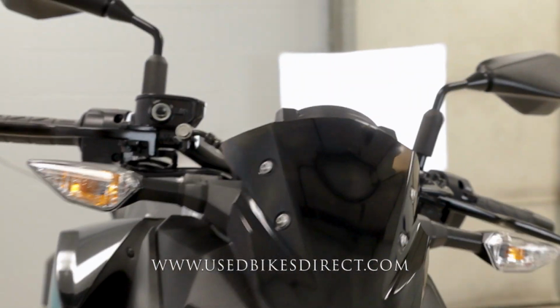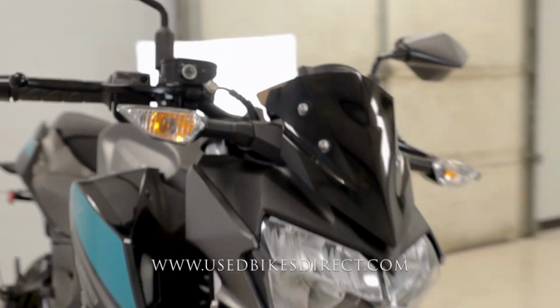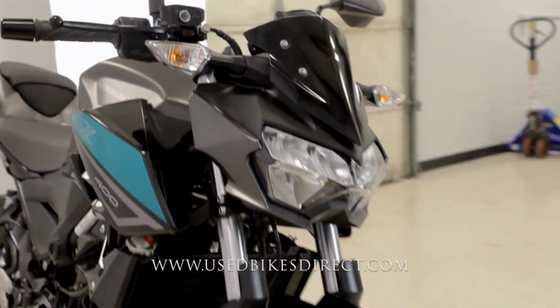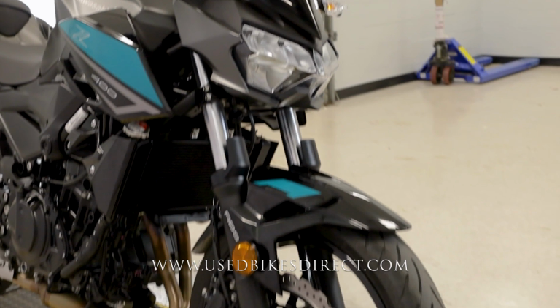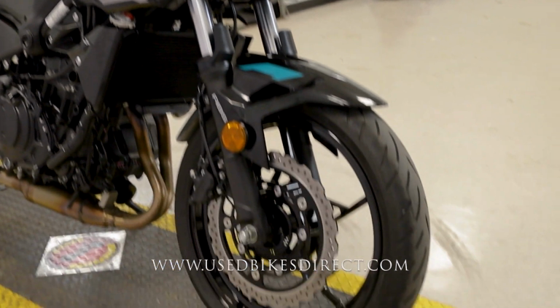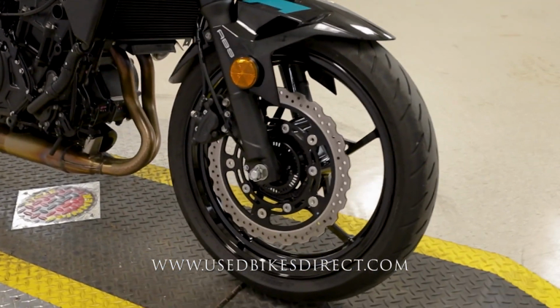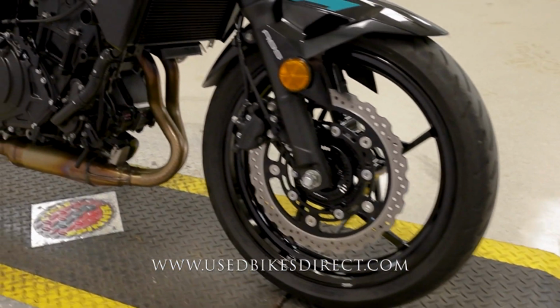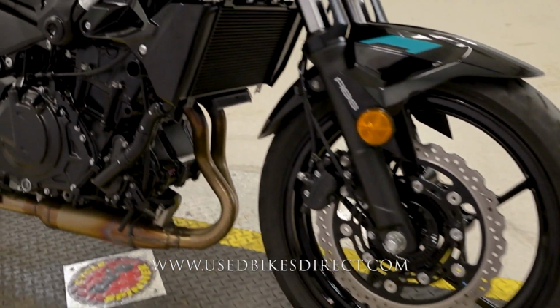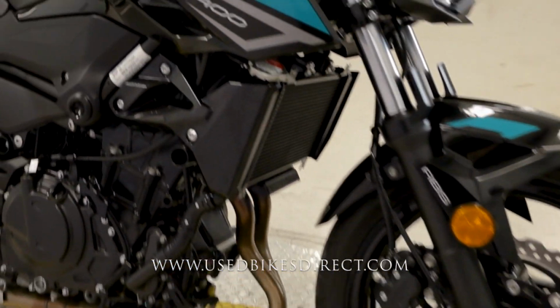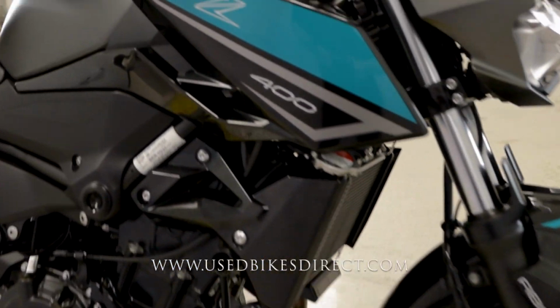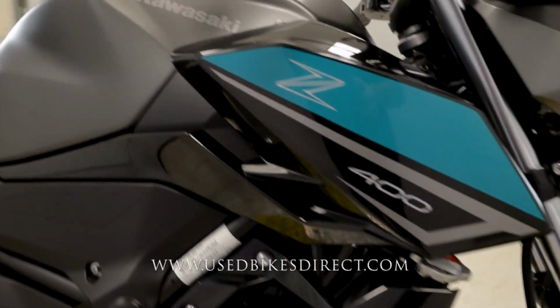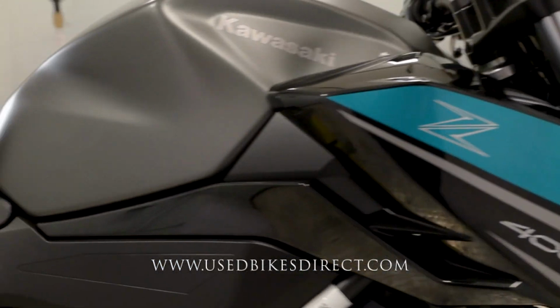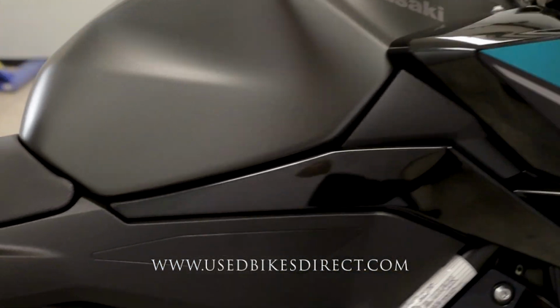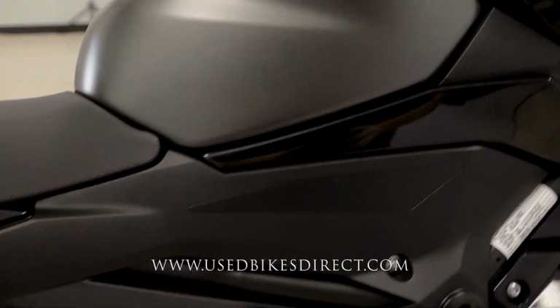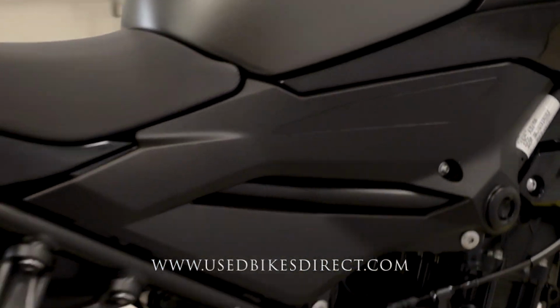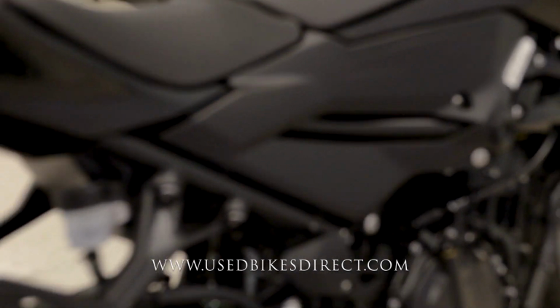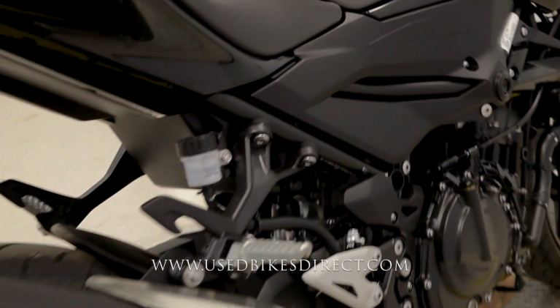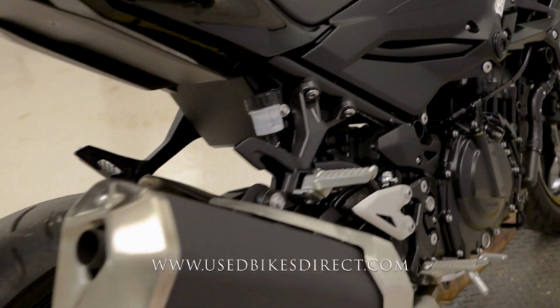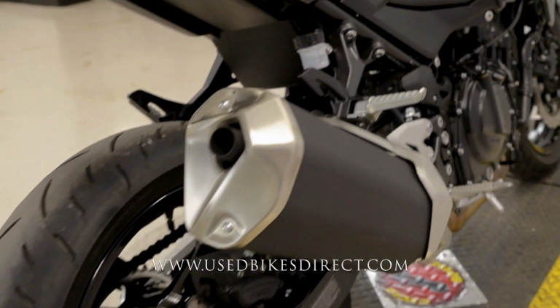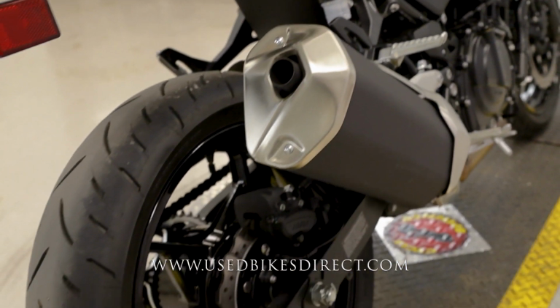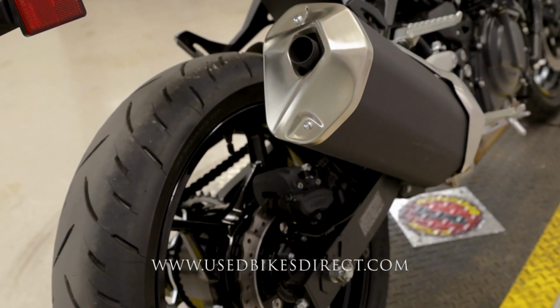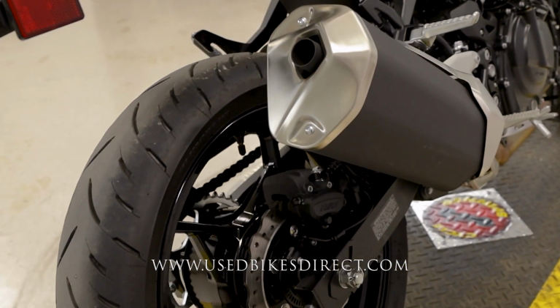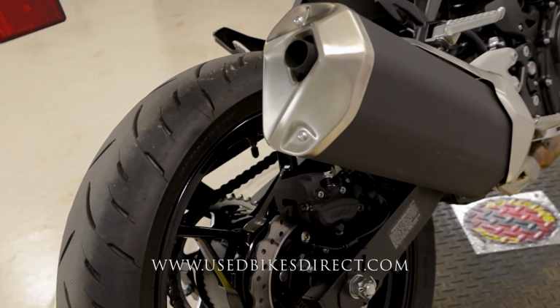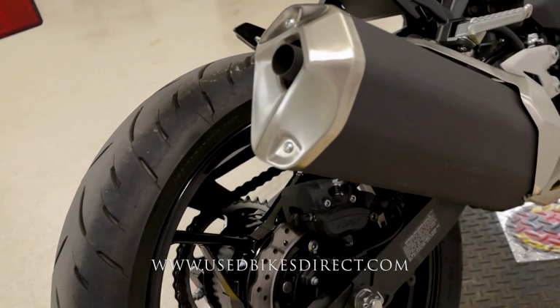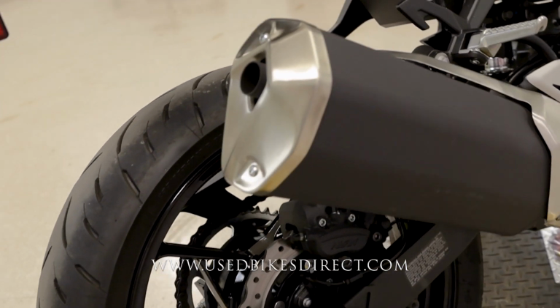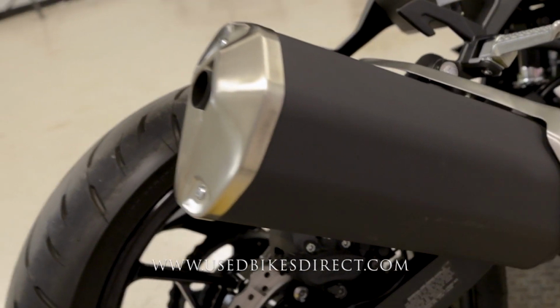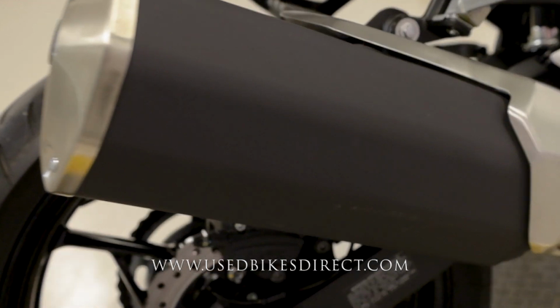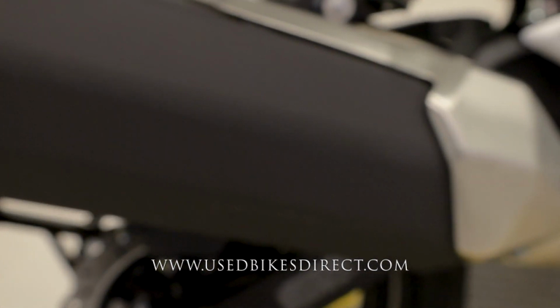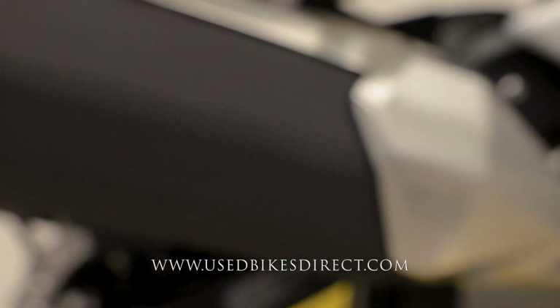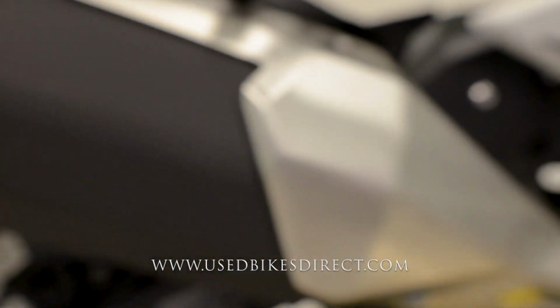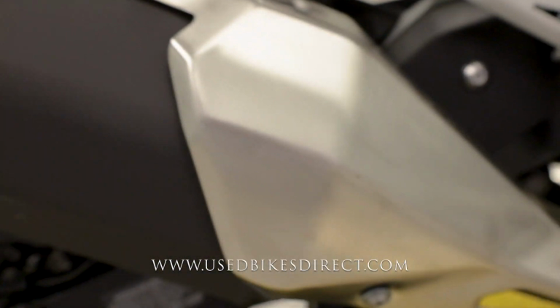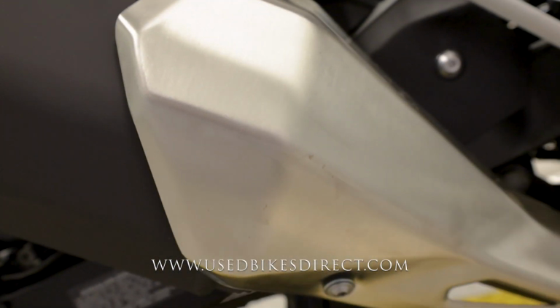This is a 2023 Kawasaki Z400 ABS. It's going to feature Kawasaki's 399cc parallel twin engine naturally paired up to a six-speed transmission. Low mileage bike we're checking out today — 1,236 miles on it, that is it.